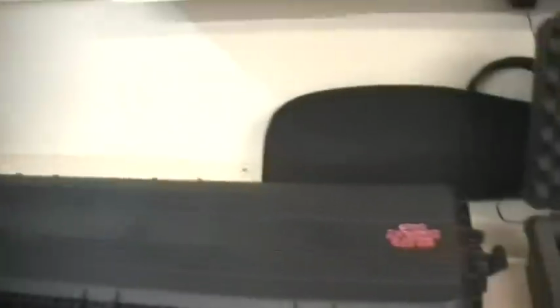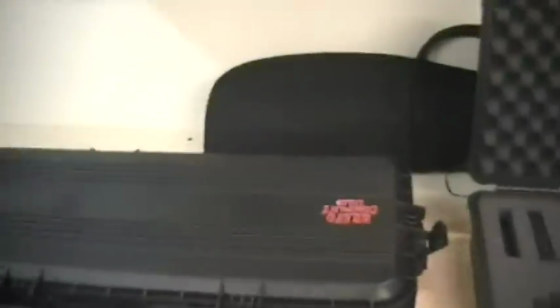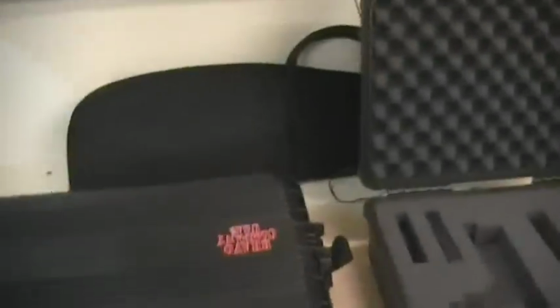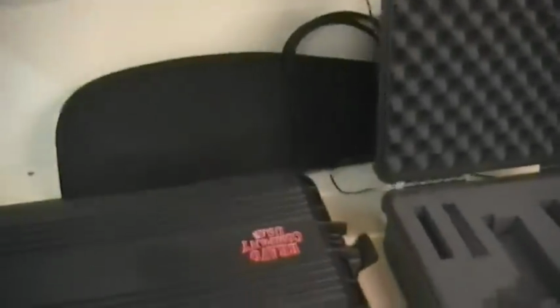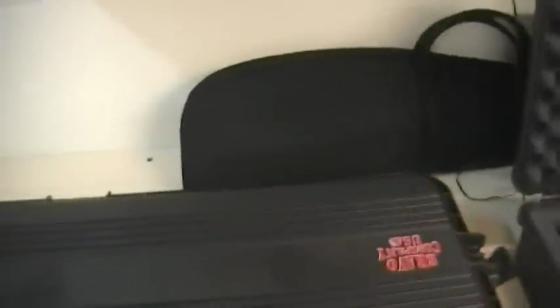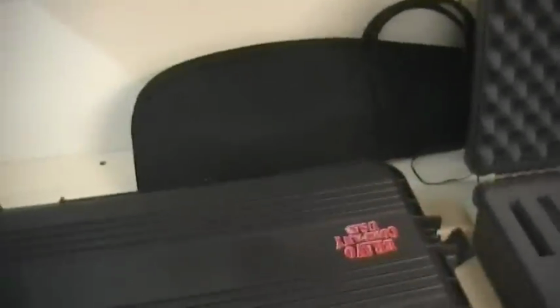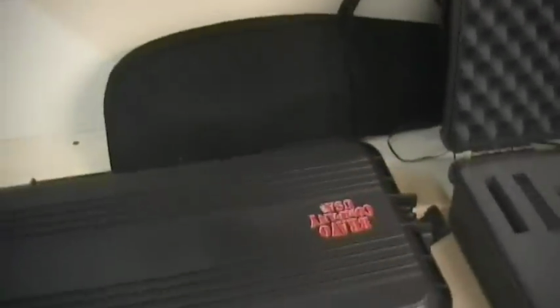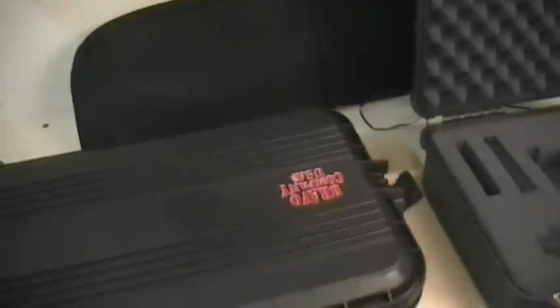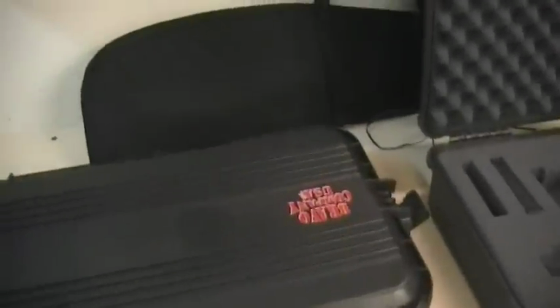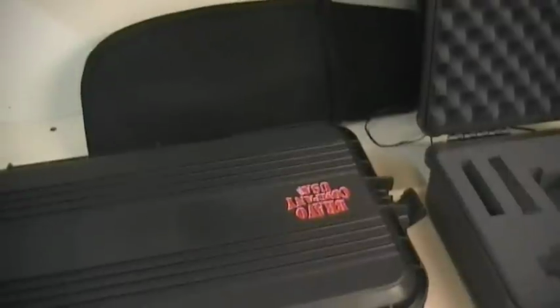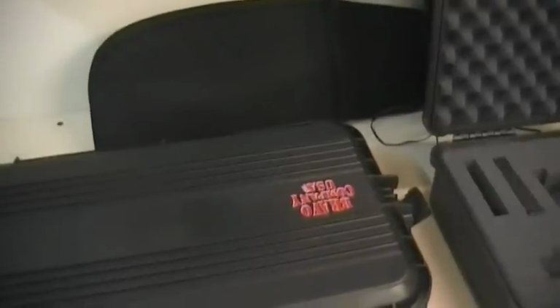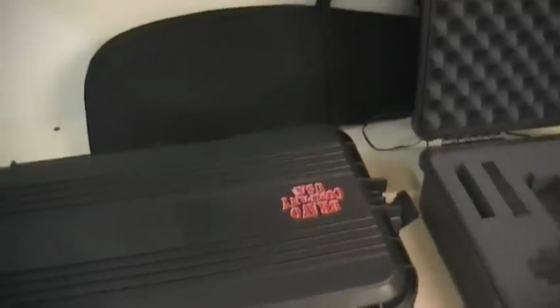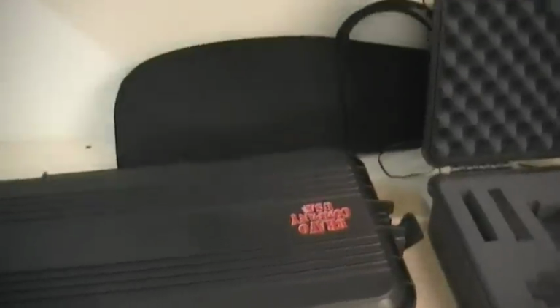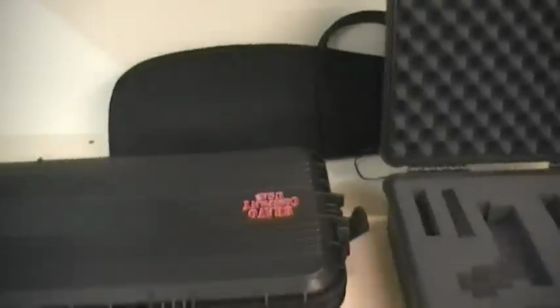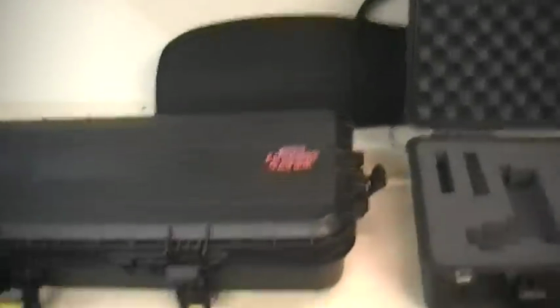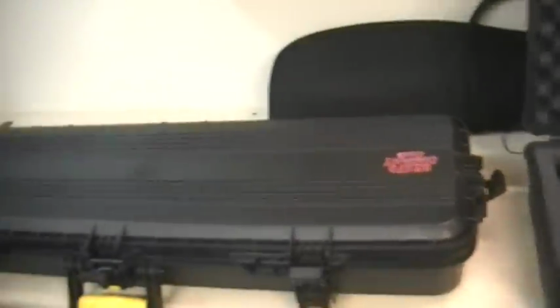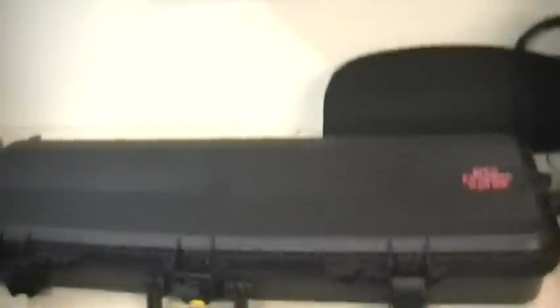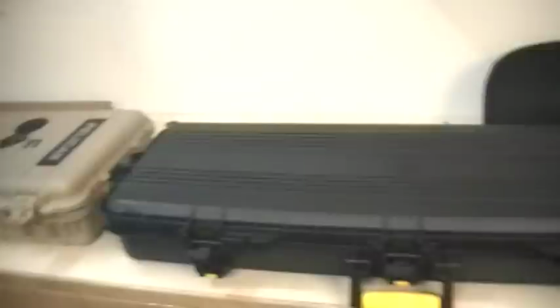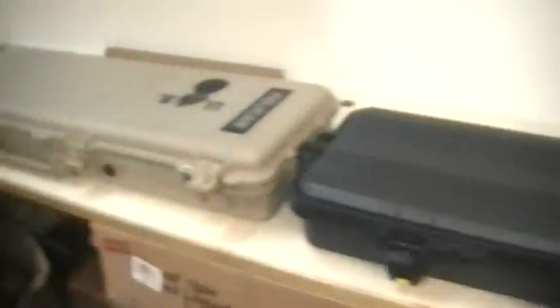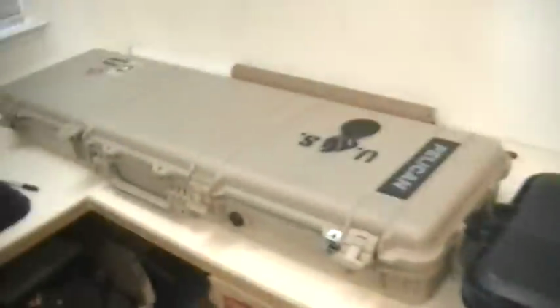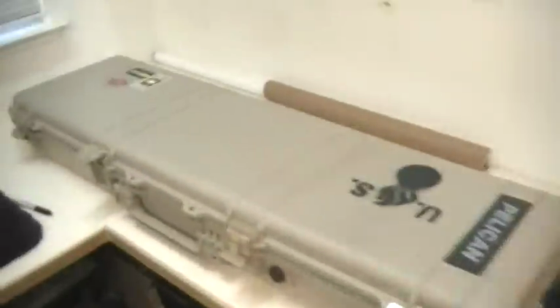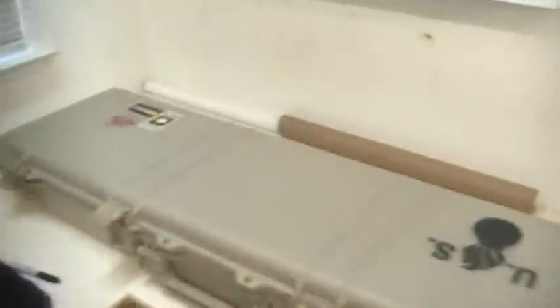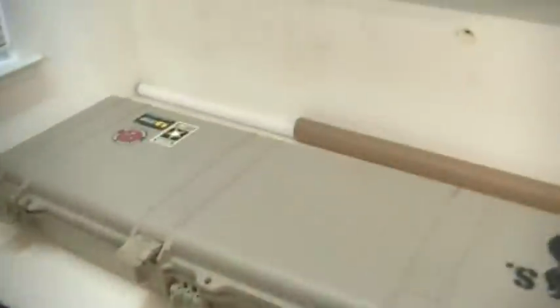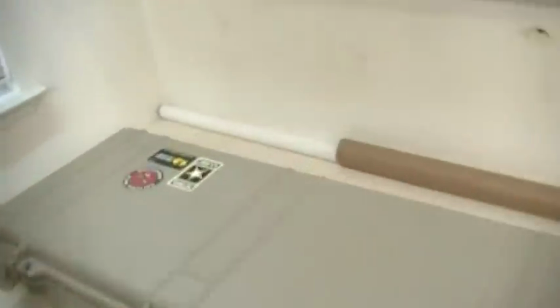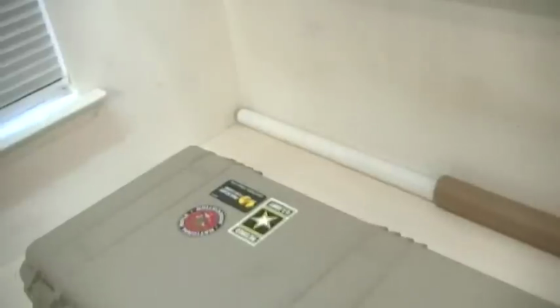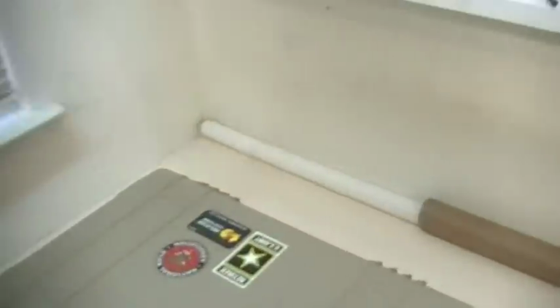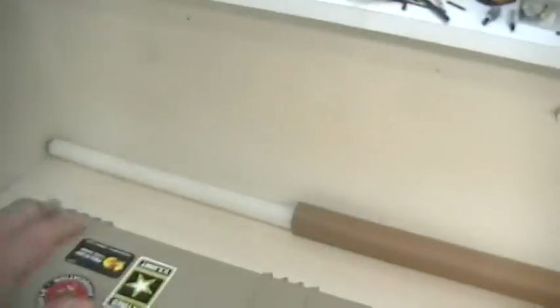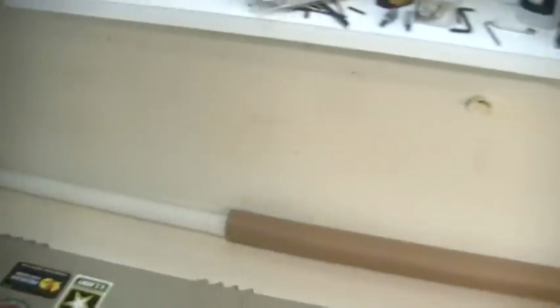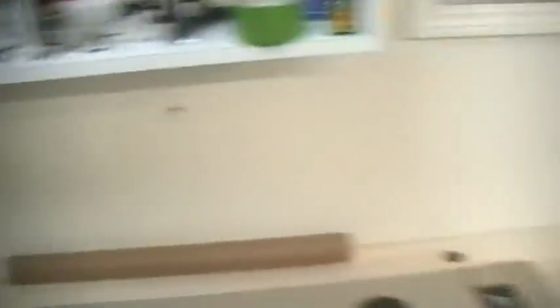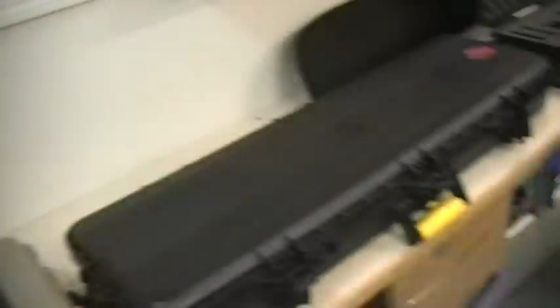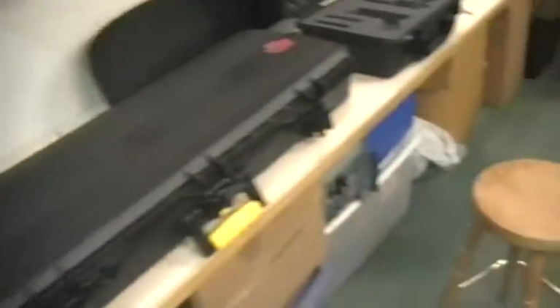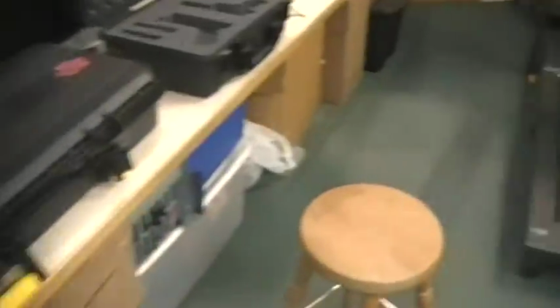This is a 42 inch Gun Guard by Plano - their all weather model. And what we're going to be comparing it to is a Pelican 1750.